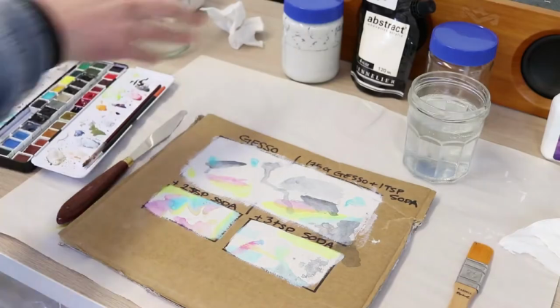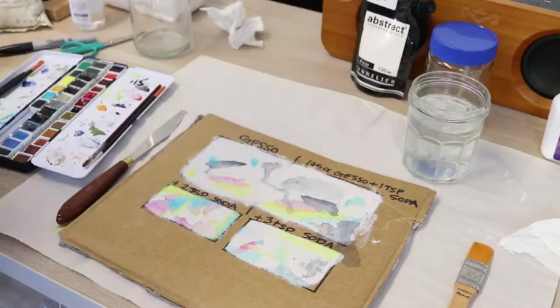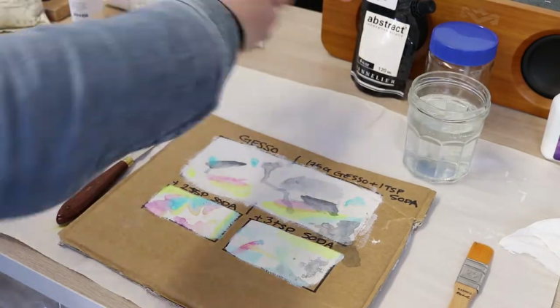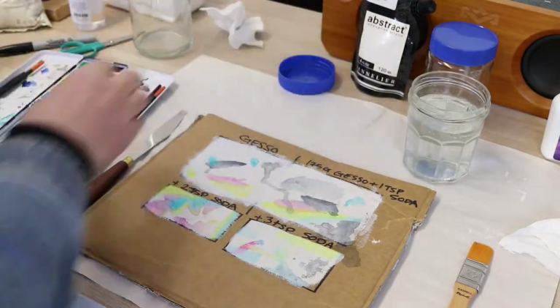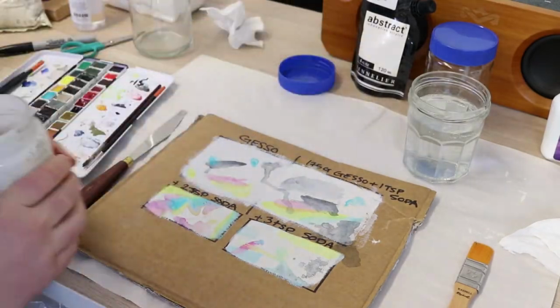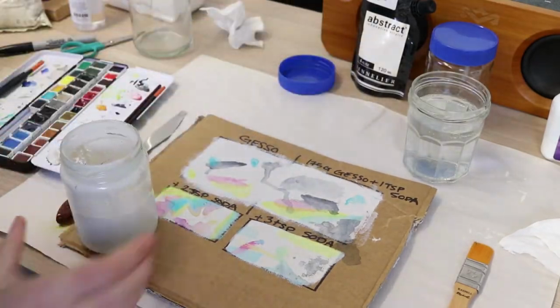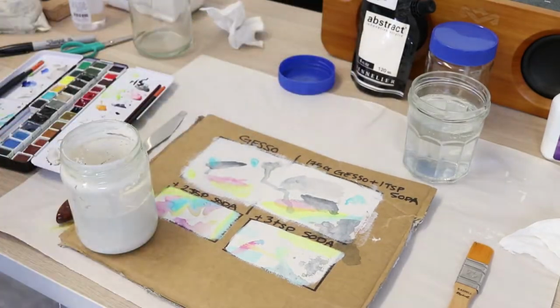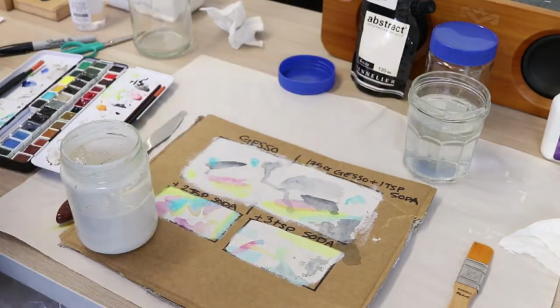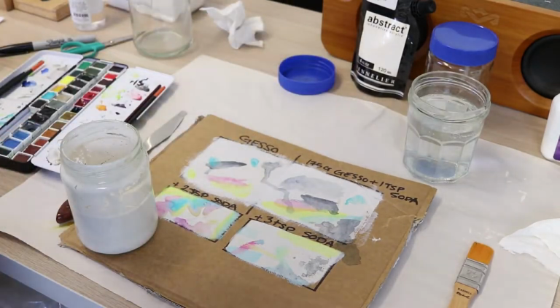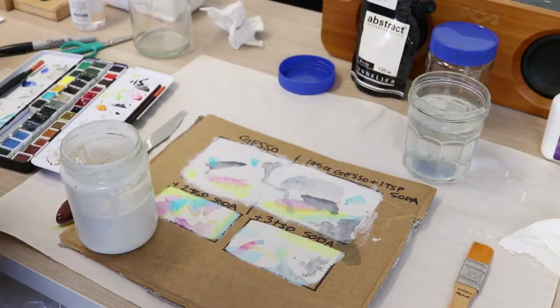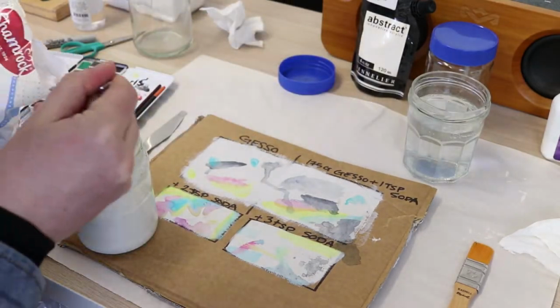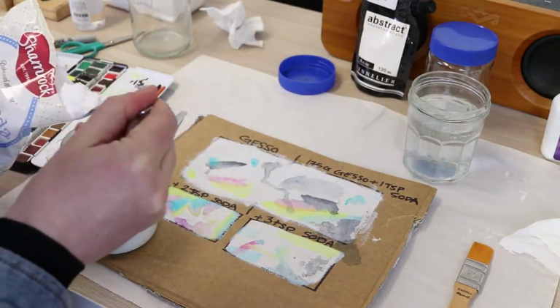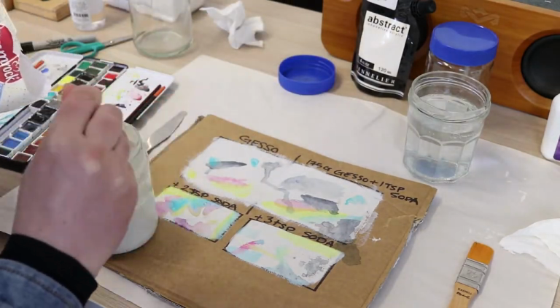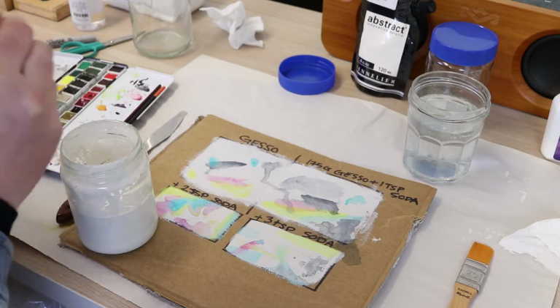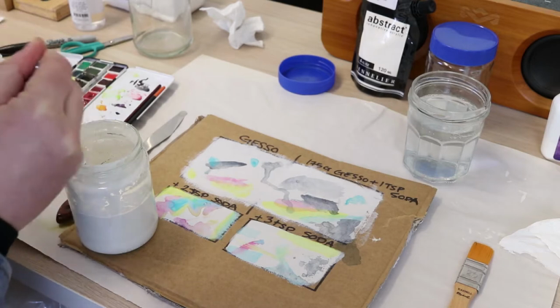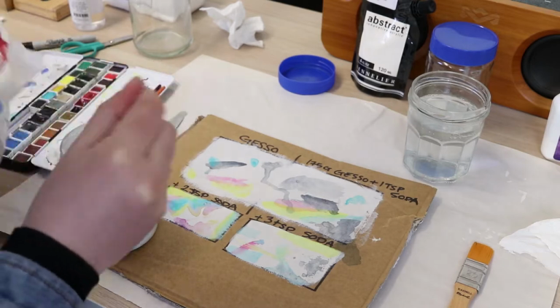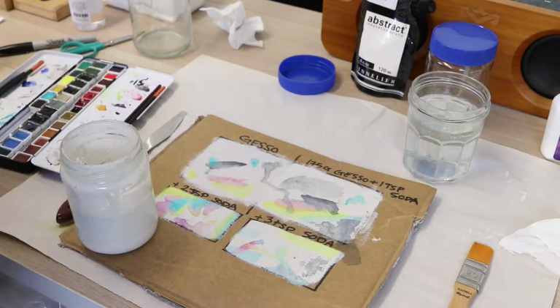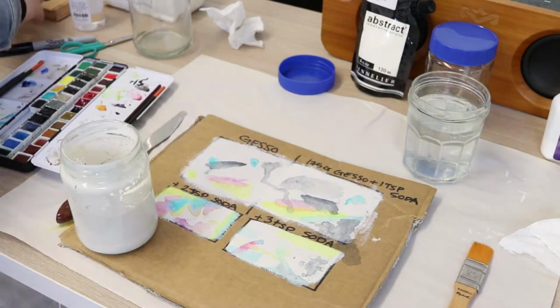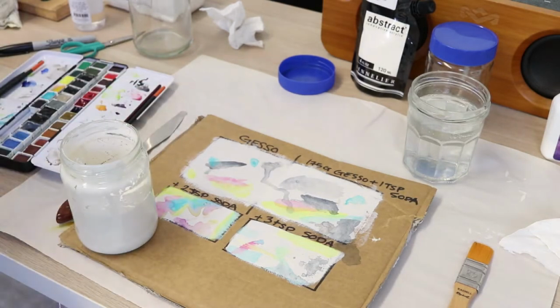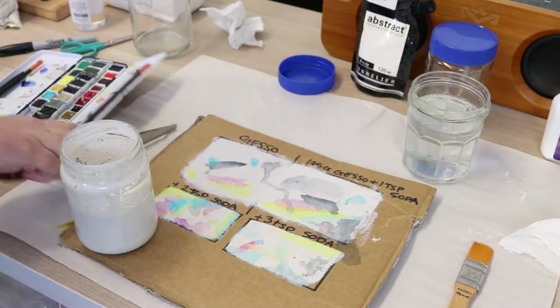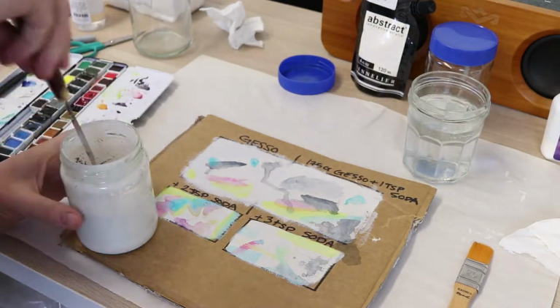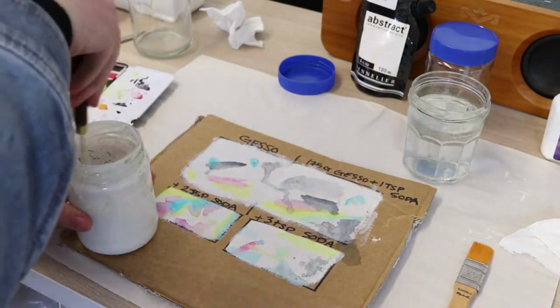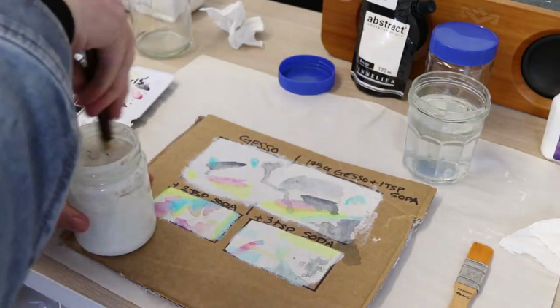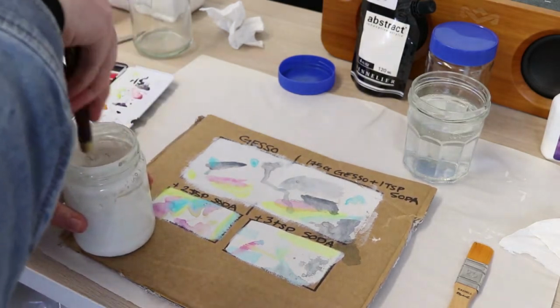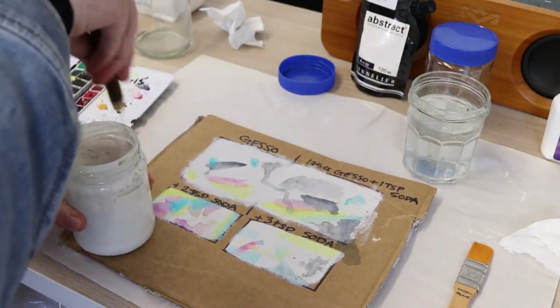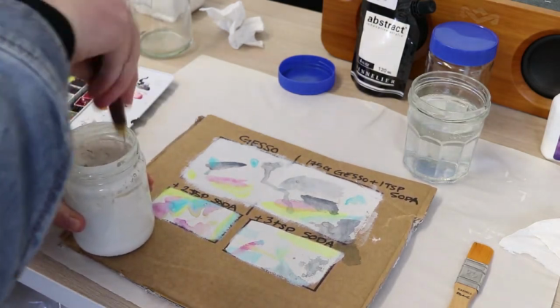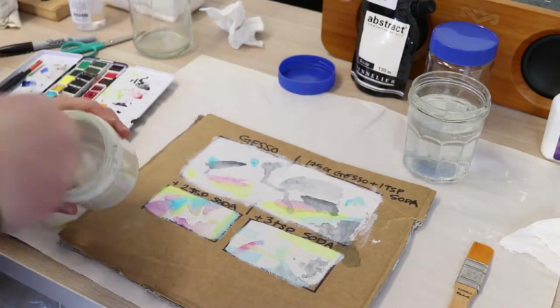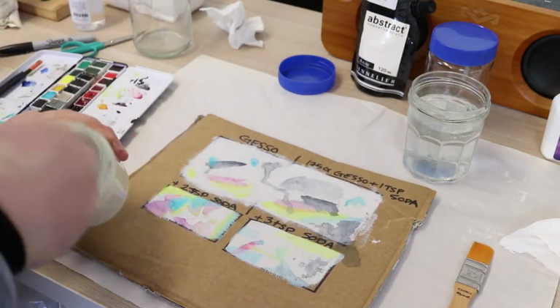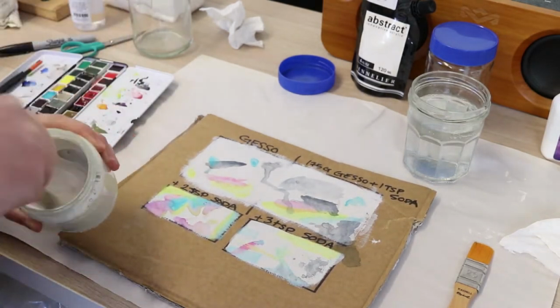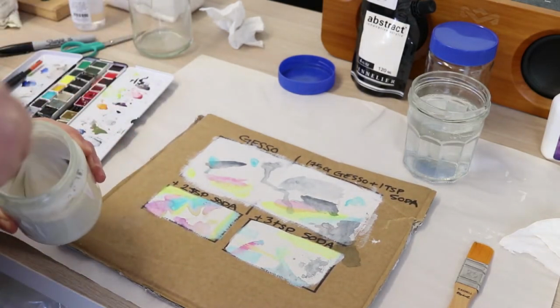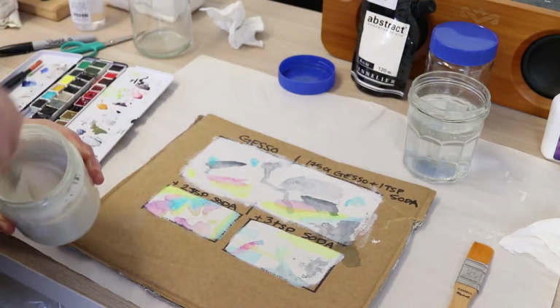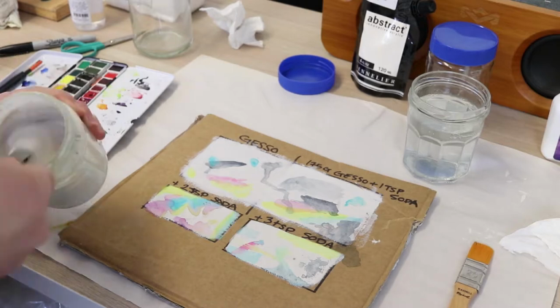Here I went straight from 3 teaspoons of the soda to 5 teaspoons of the soda, which I felt was actually a little much. I probably would have been better off if I just stuck with 4.